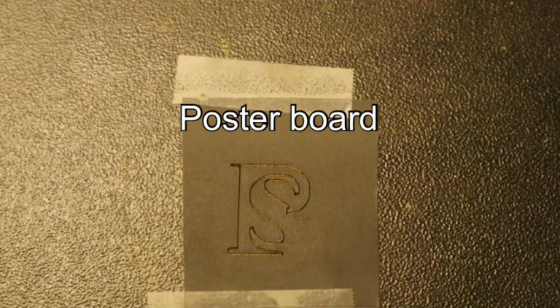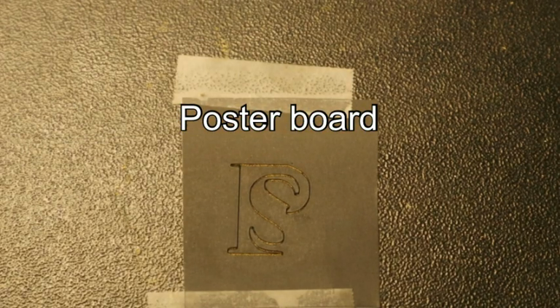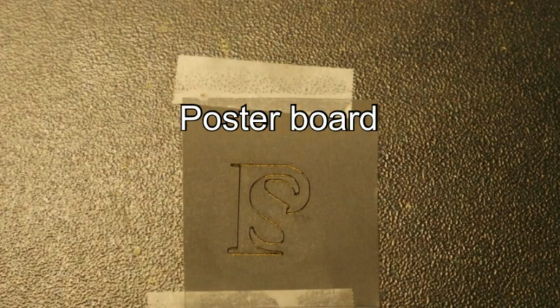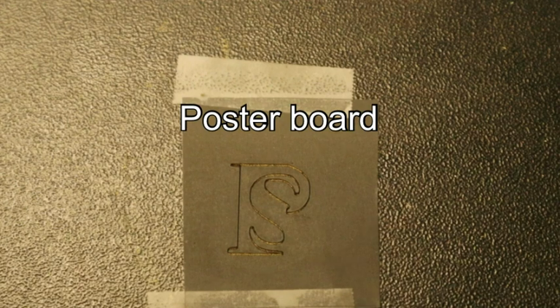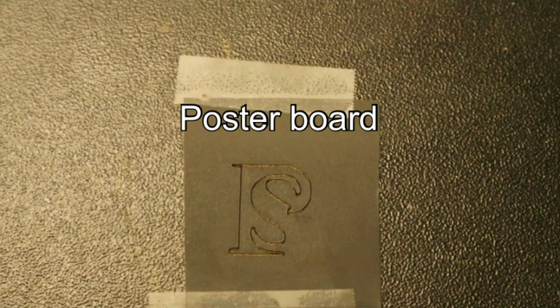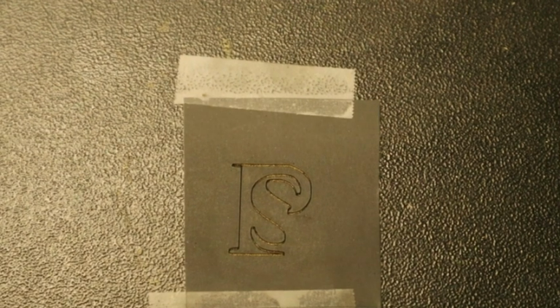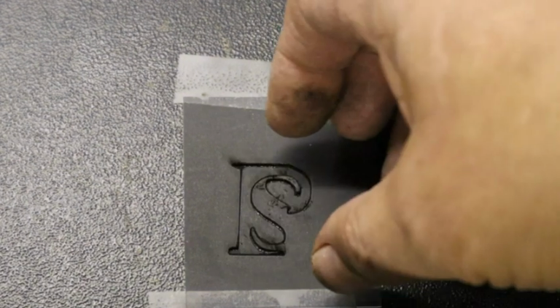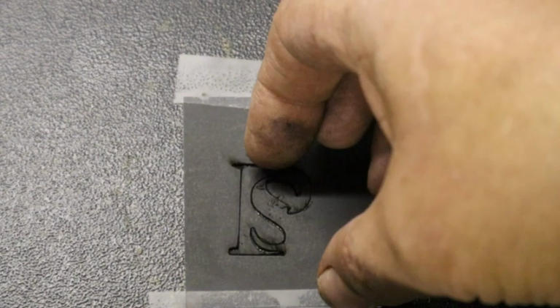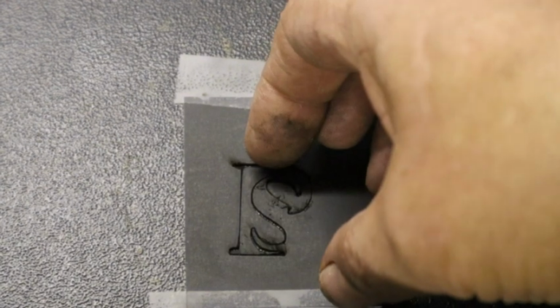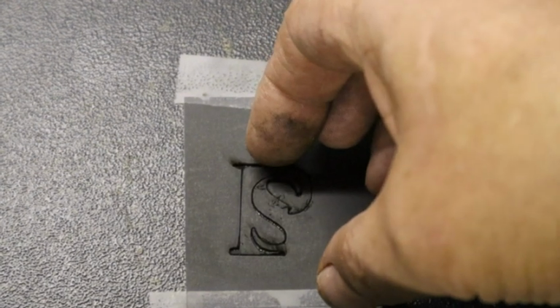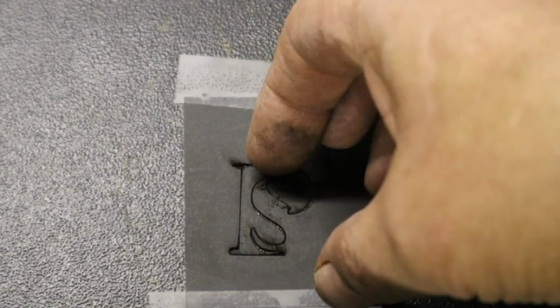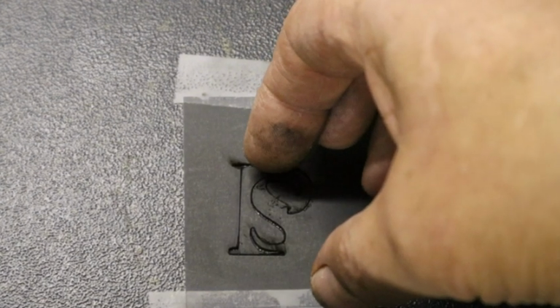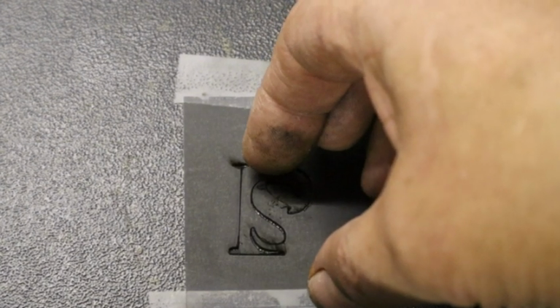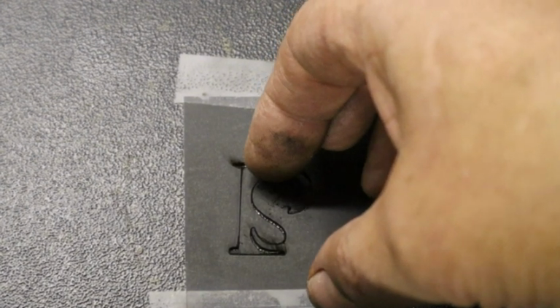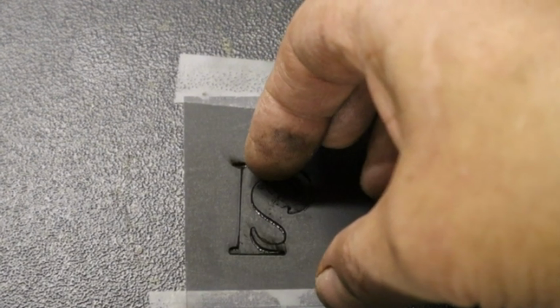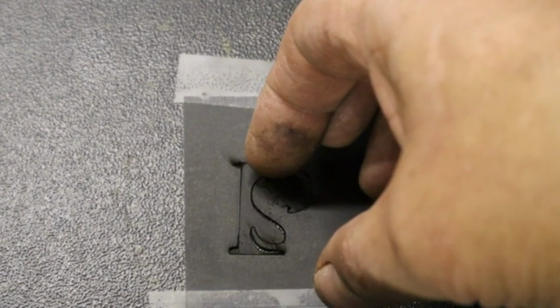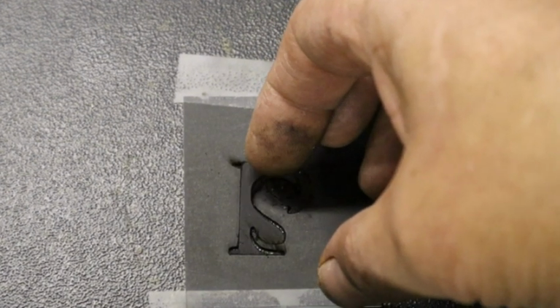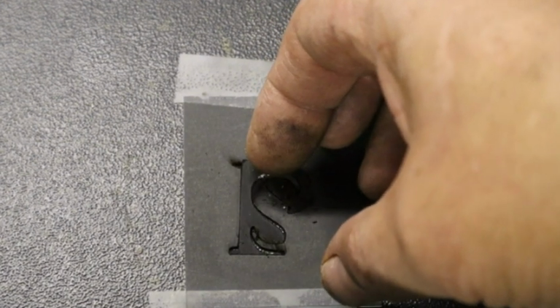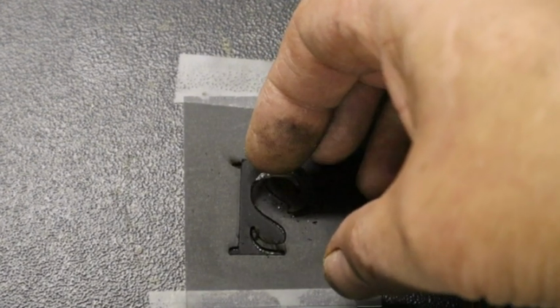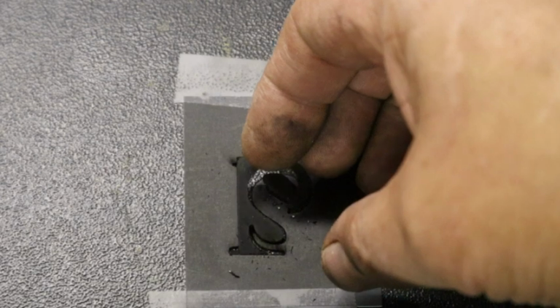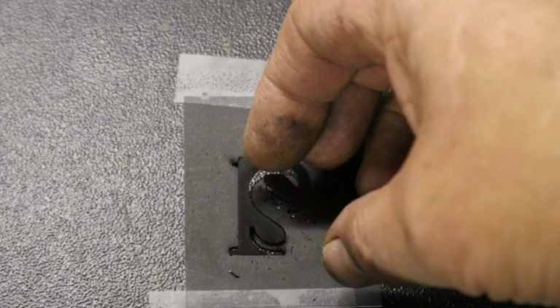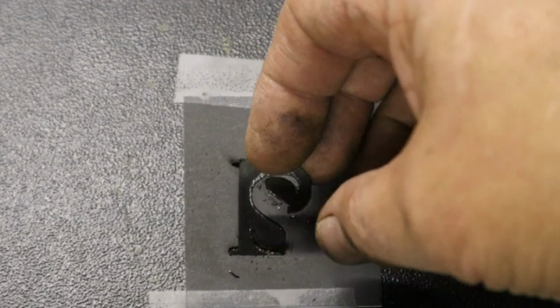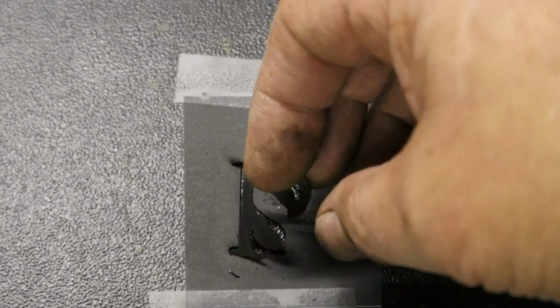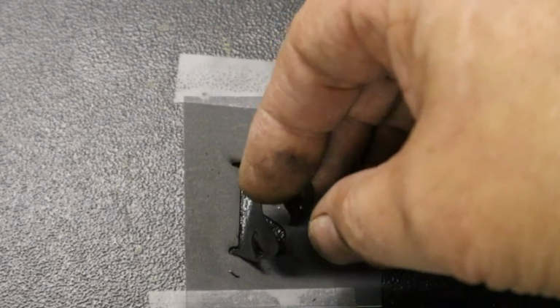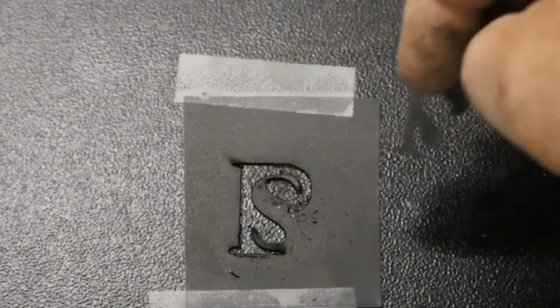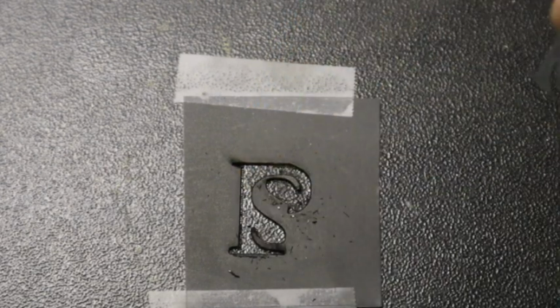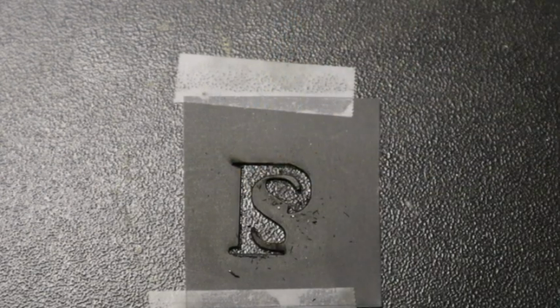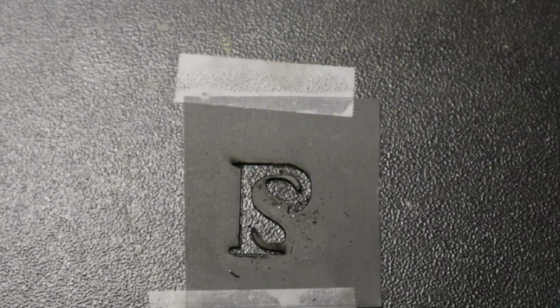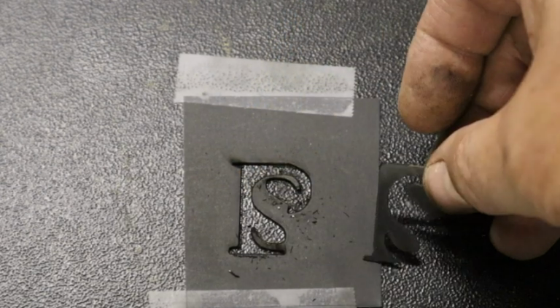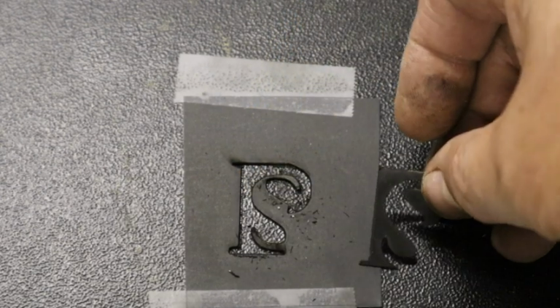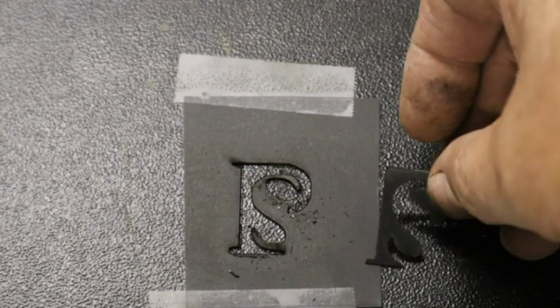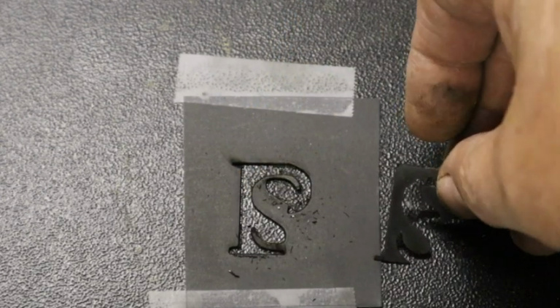It does have limitations. It can etch metal — some guys have had luck using mustard on stainless steel — but I didn't have any luck at all.